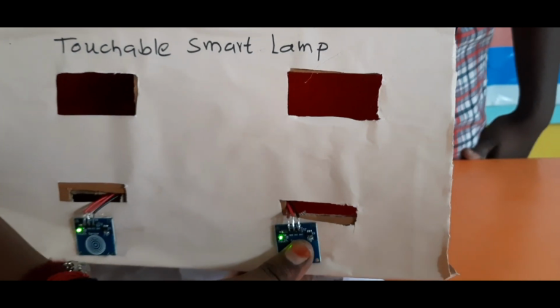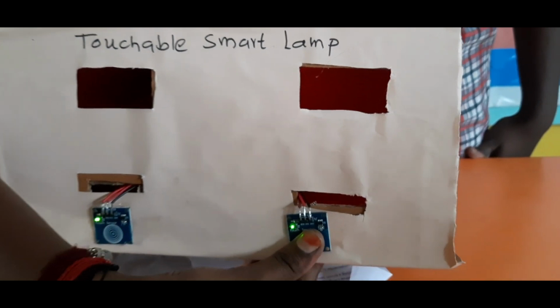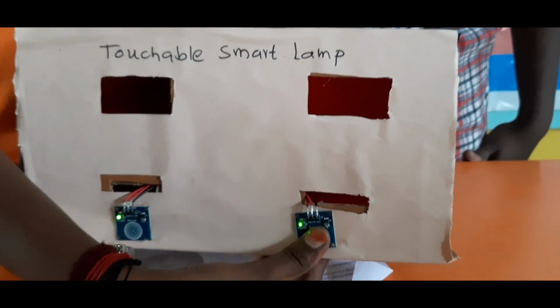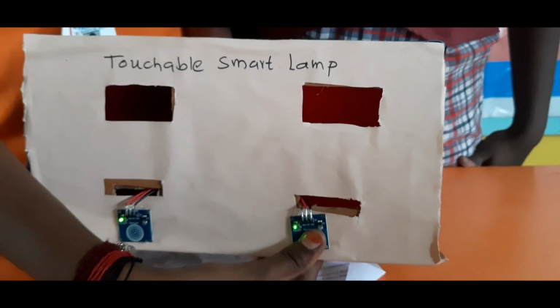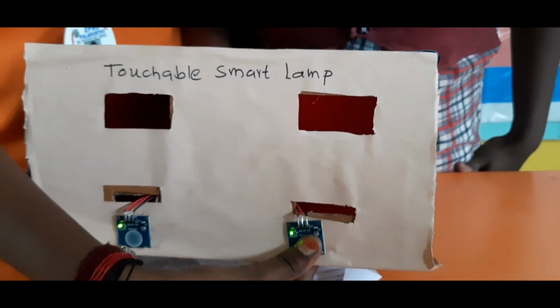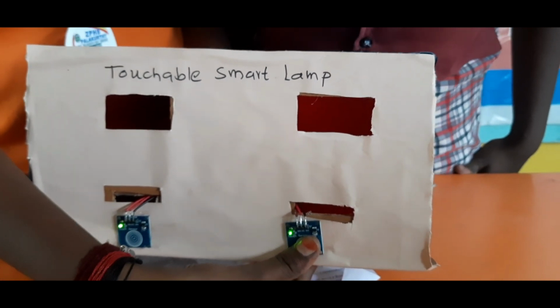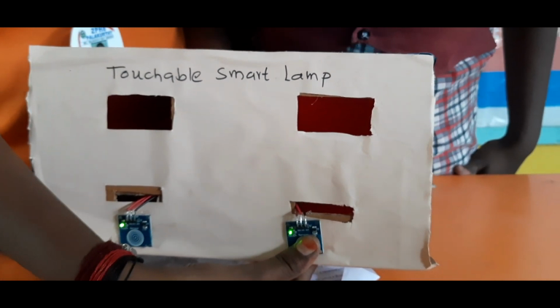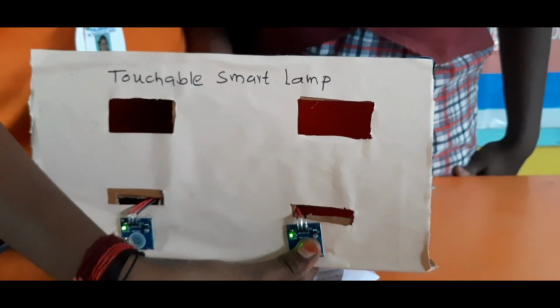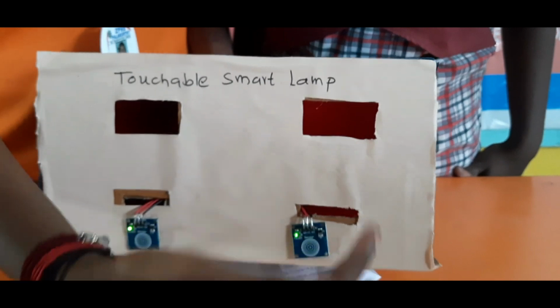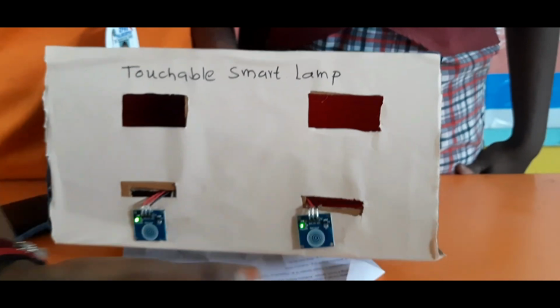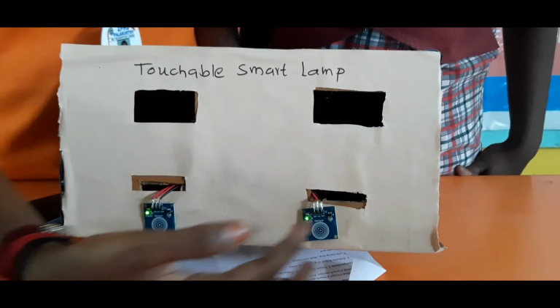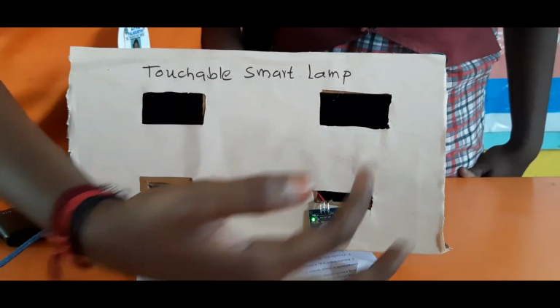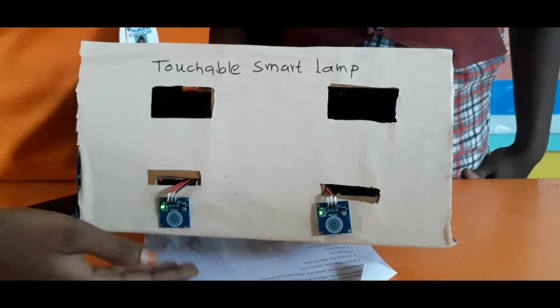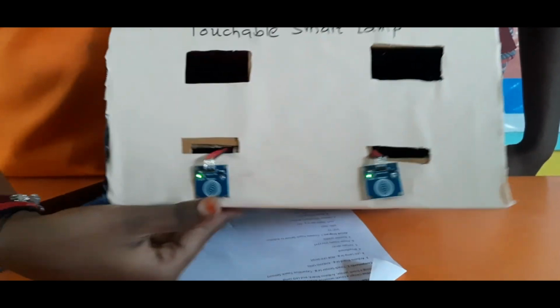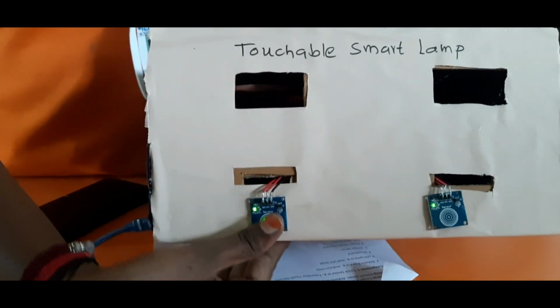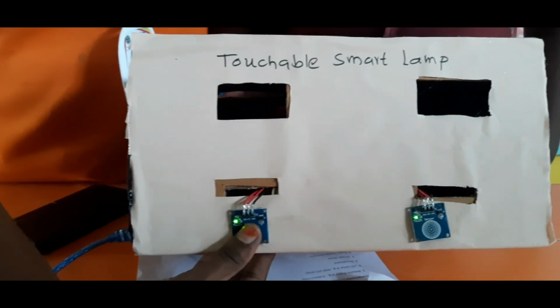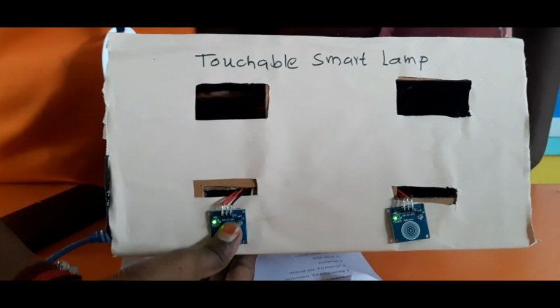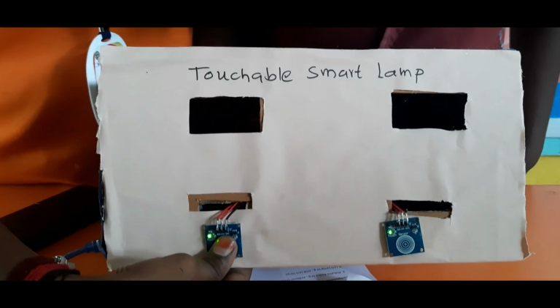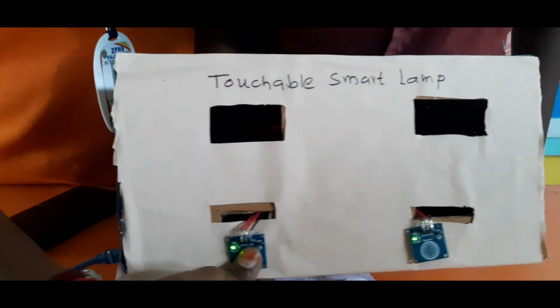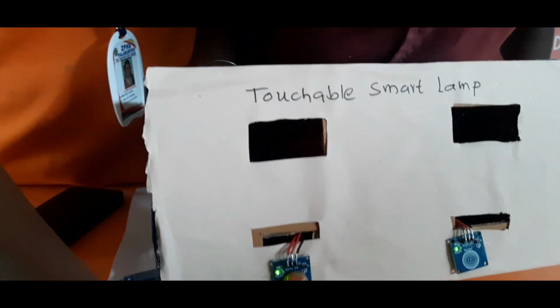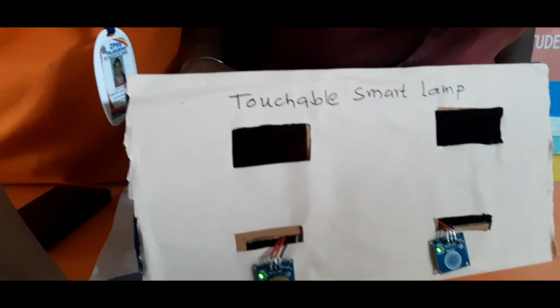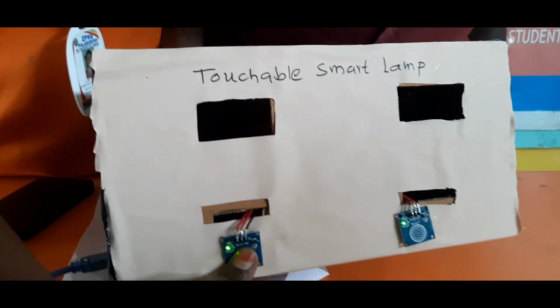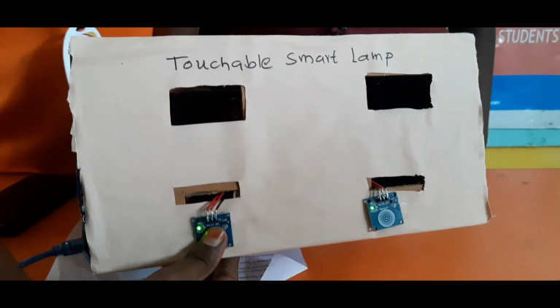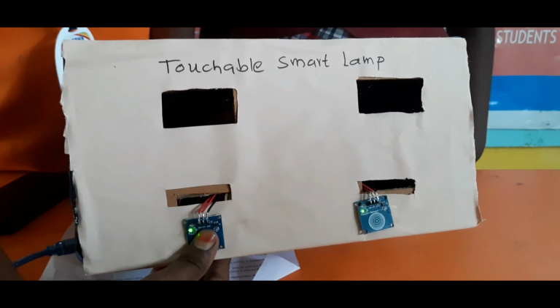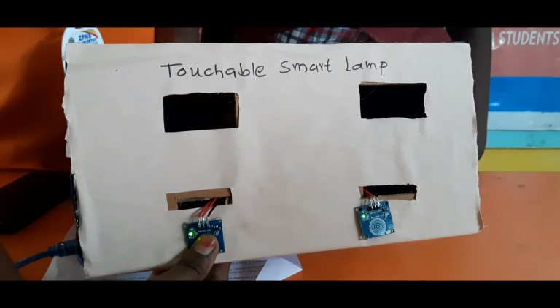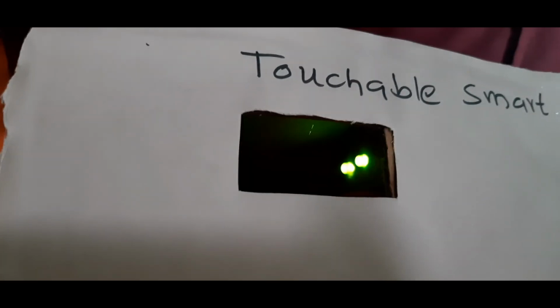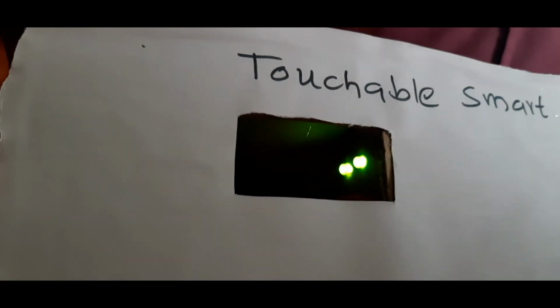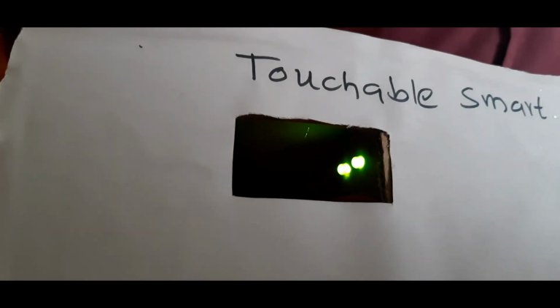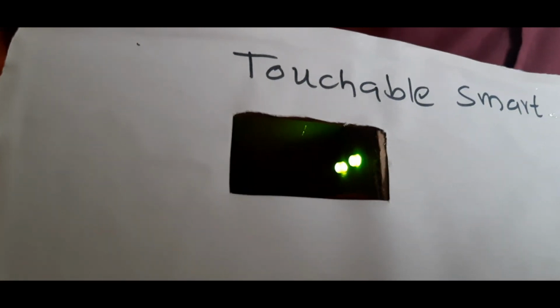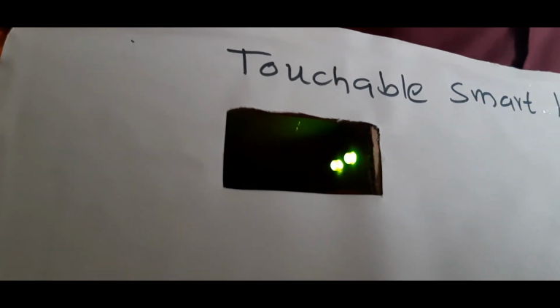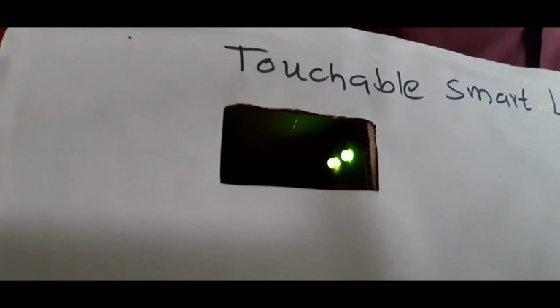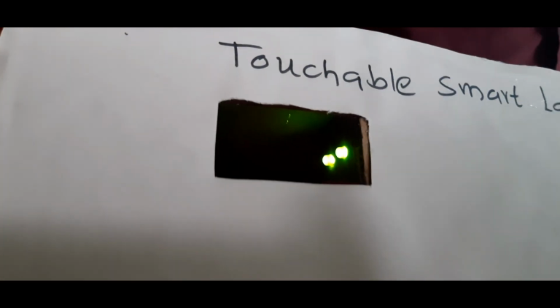Just by touching this sensor, the light is glowing. It is a red color LED bulb — this is working. And this is a yellow color LED bulb. The second sensor activates the yellow color LED bulb.